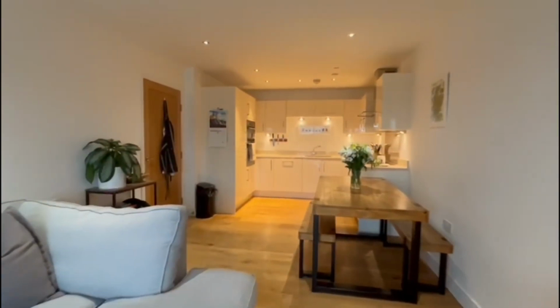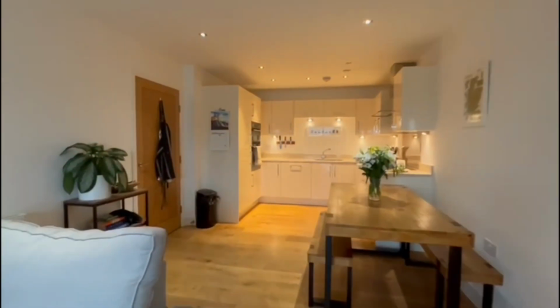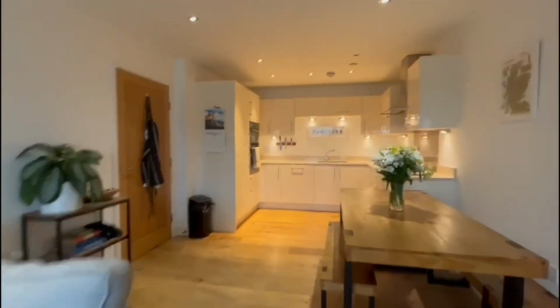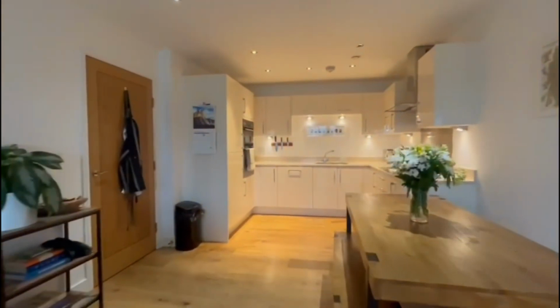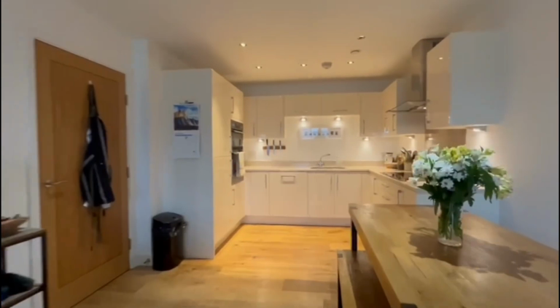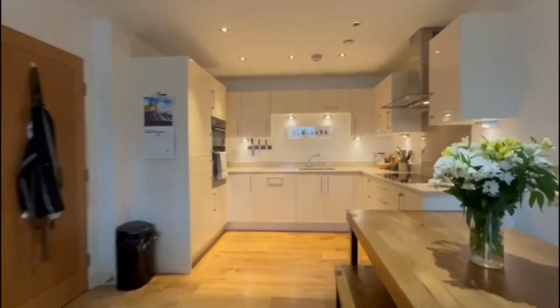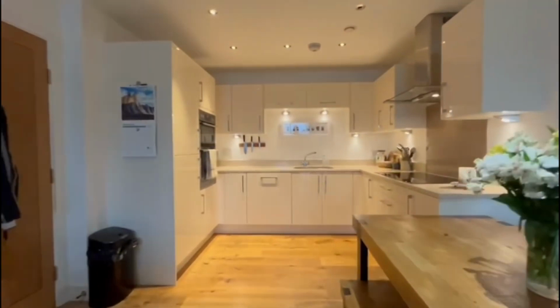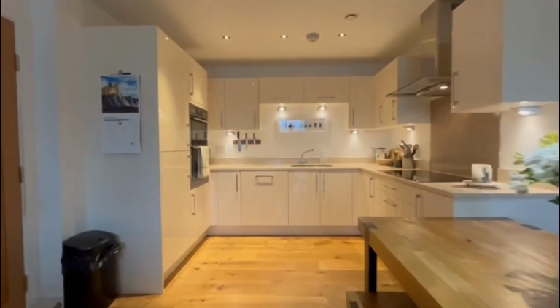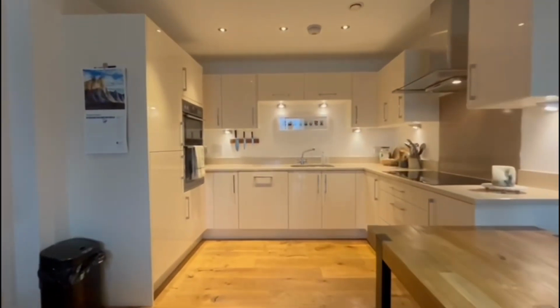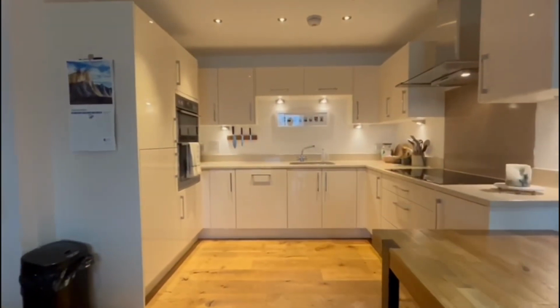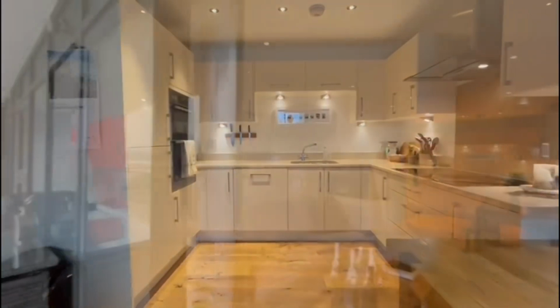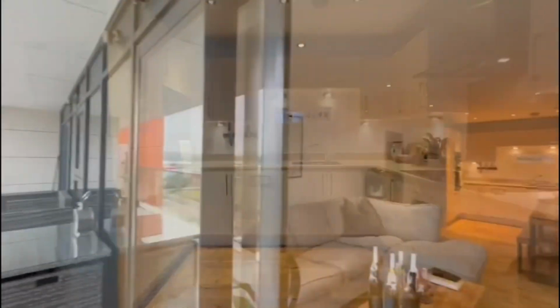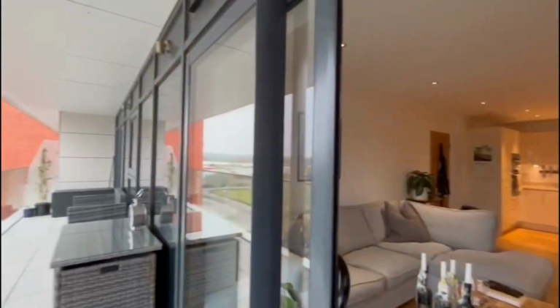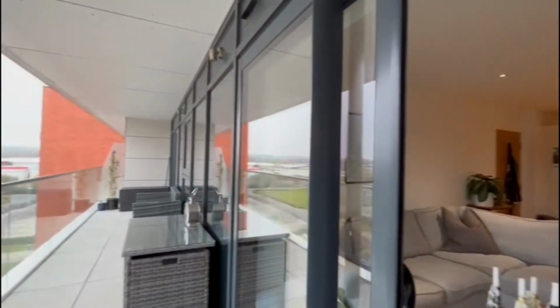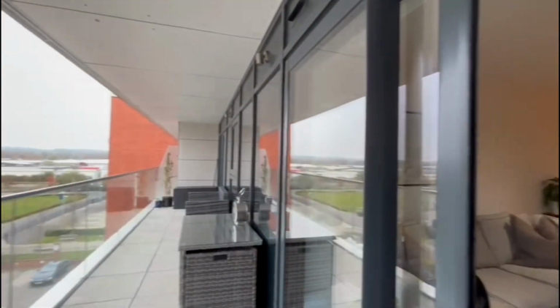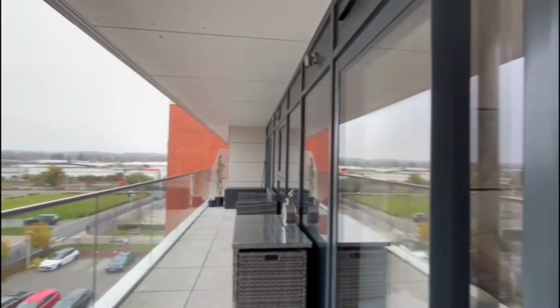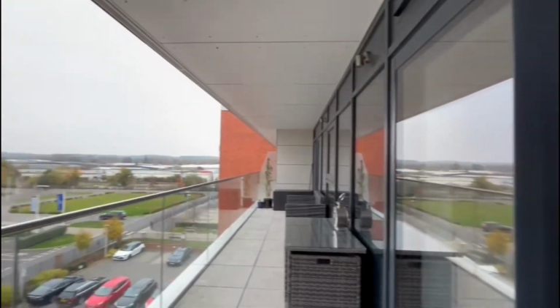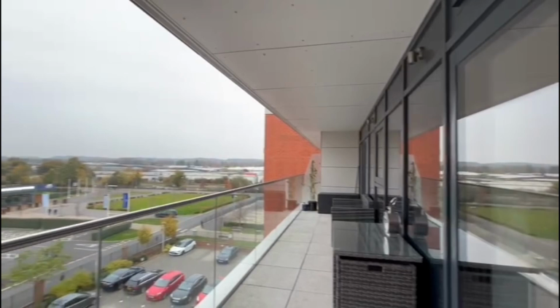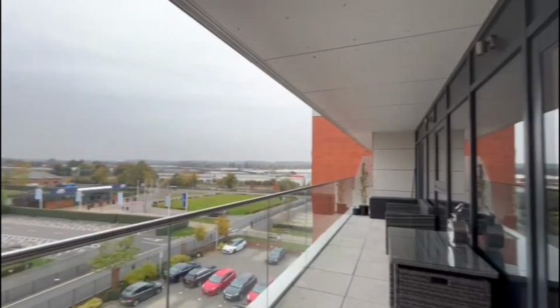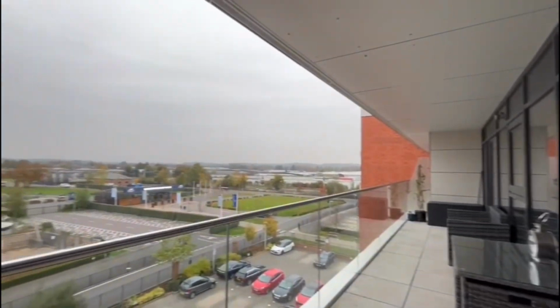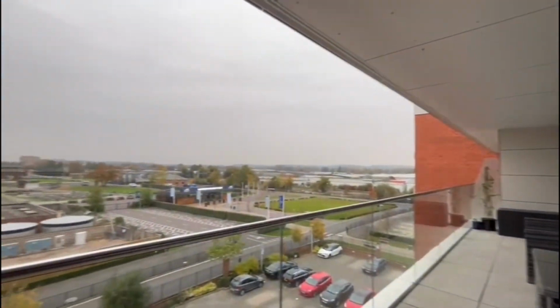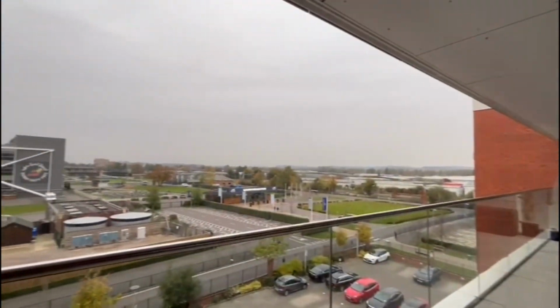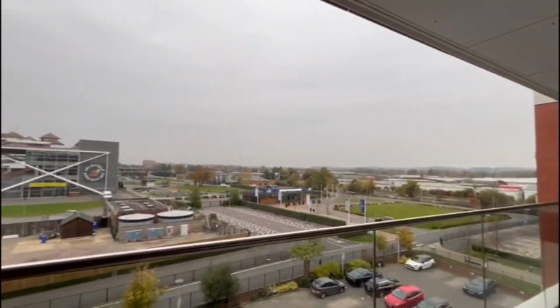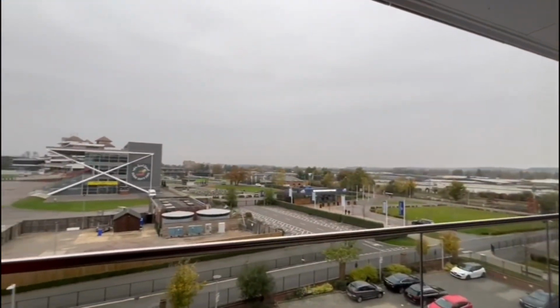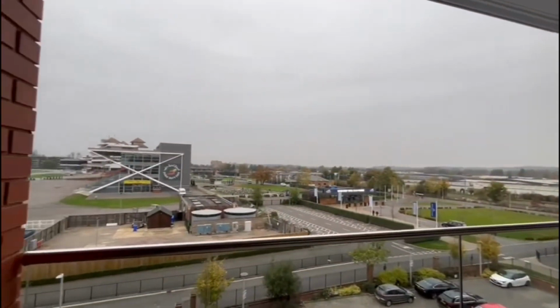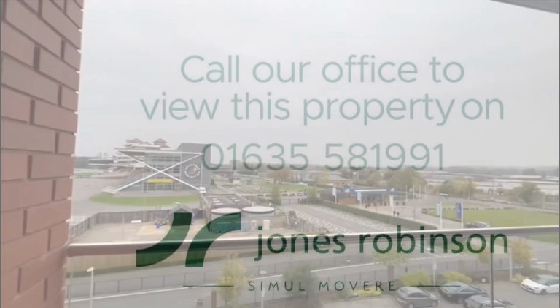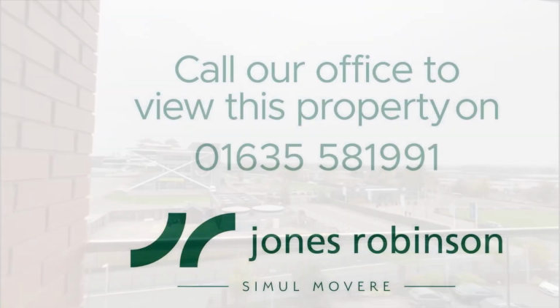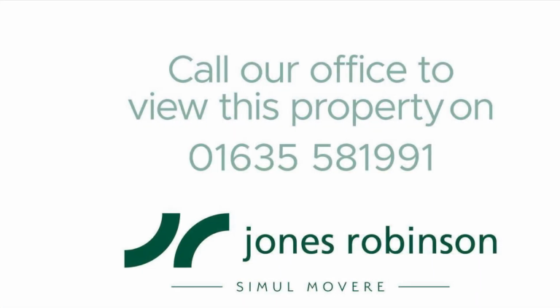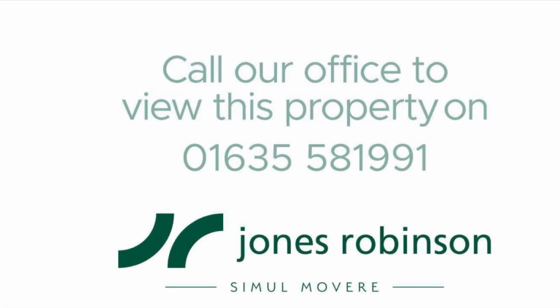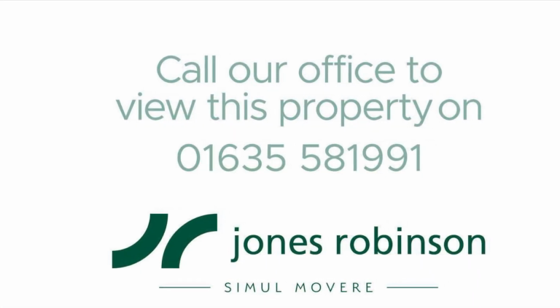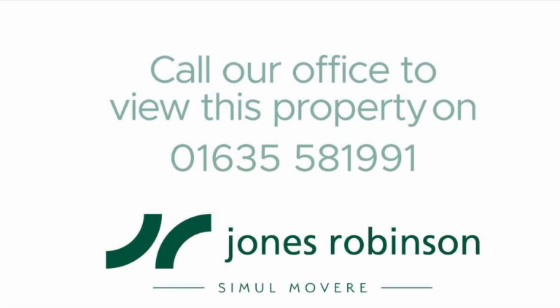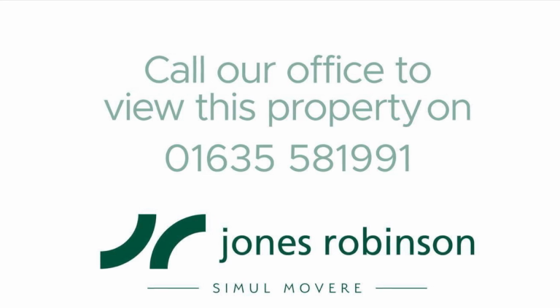This is an absolutely stunning apartment in the Newbury area, walking distance to Meenerties, the racecourse, and the train station. If you would like to book a viewing, please do give us a call.